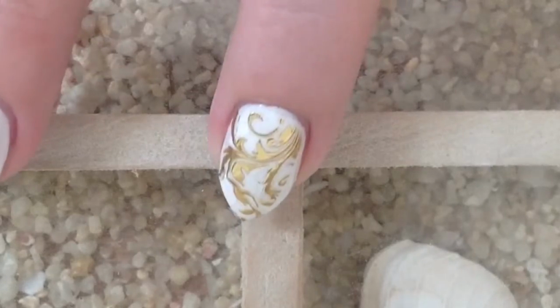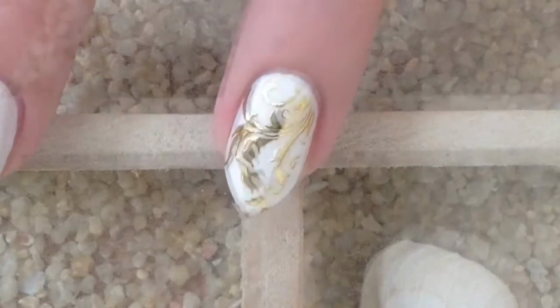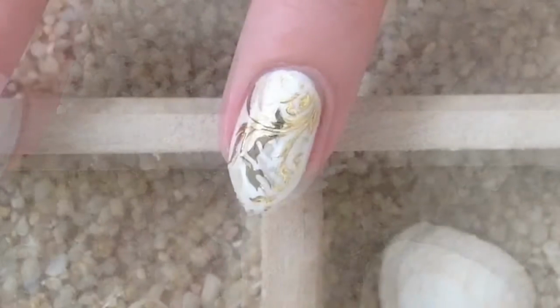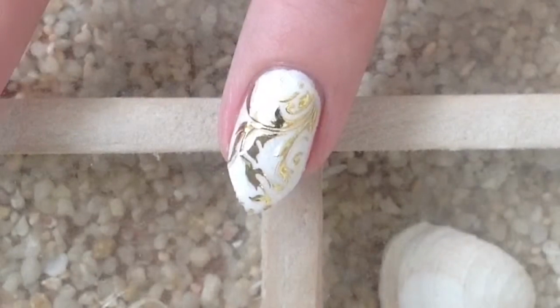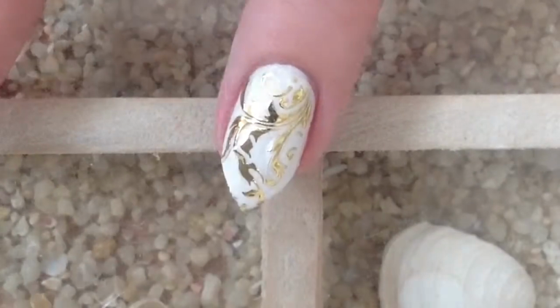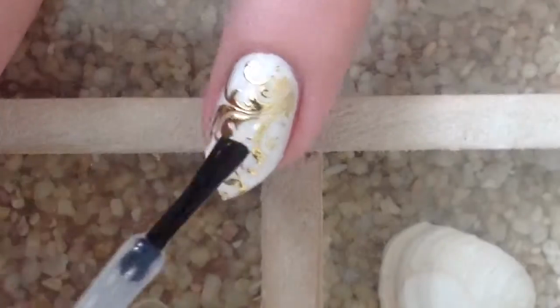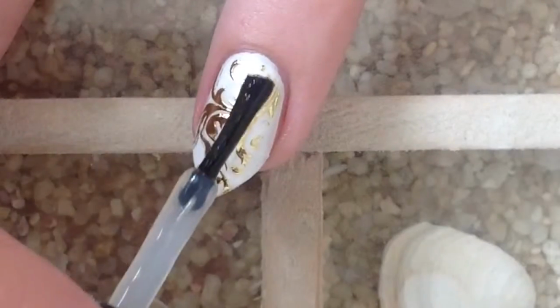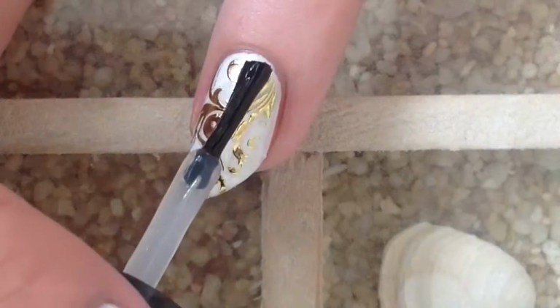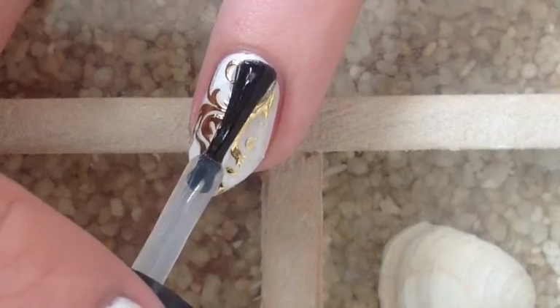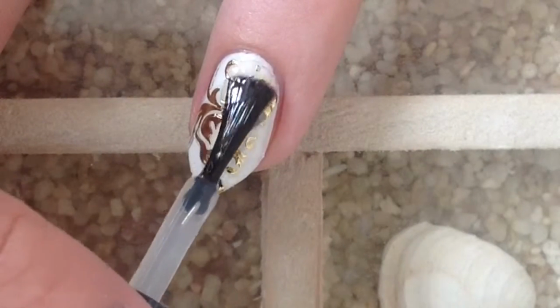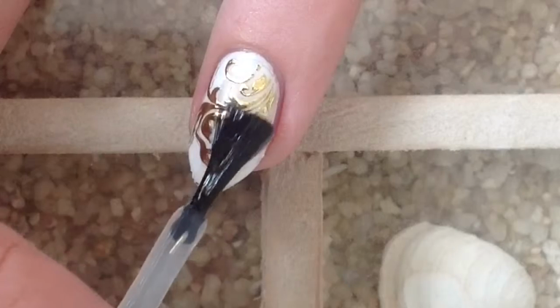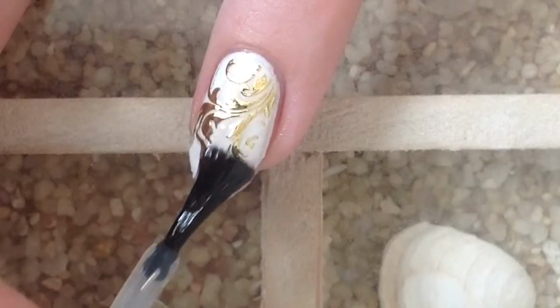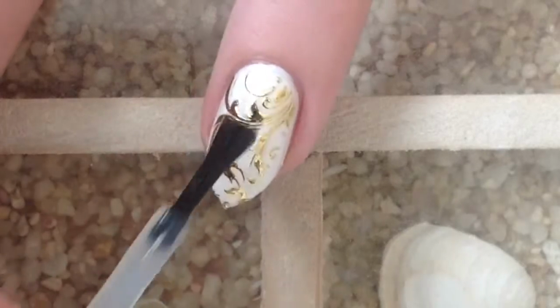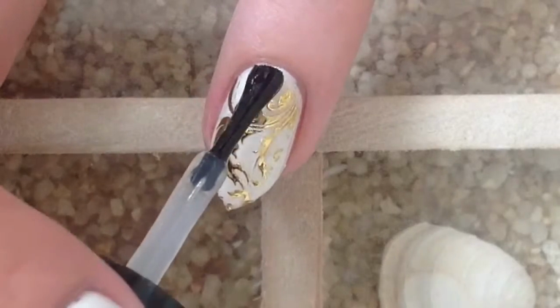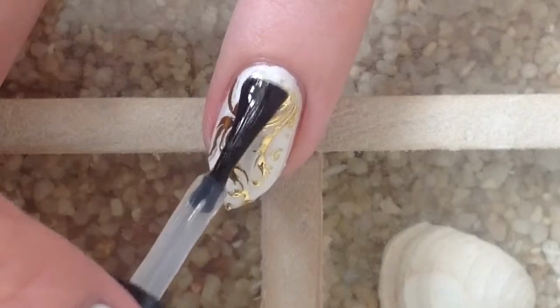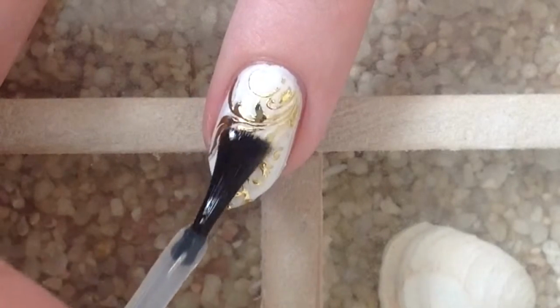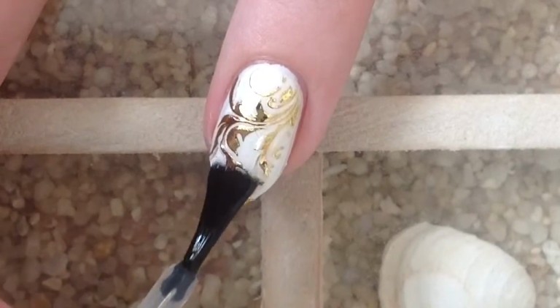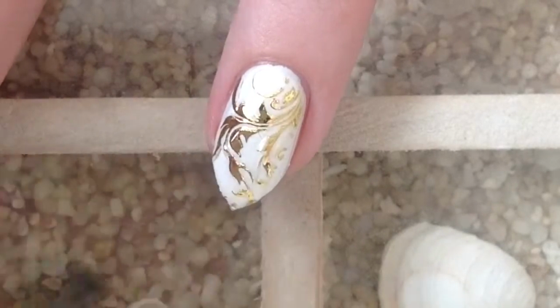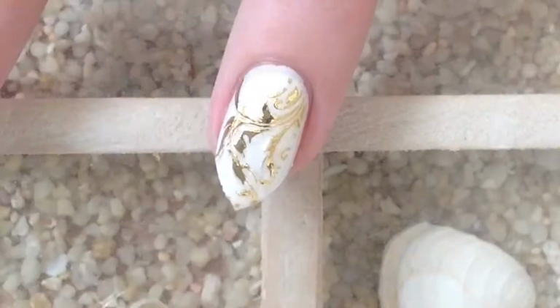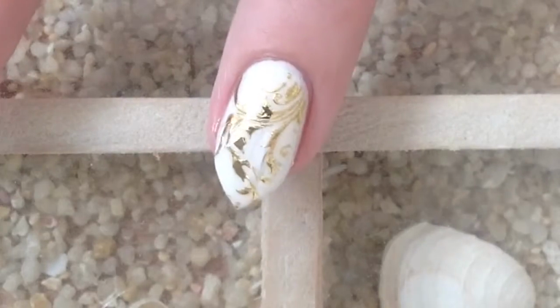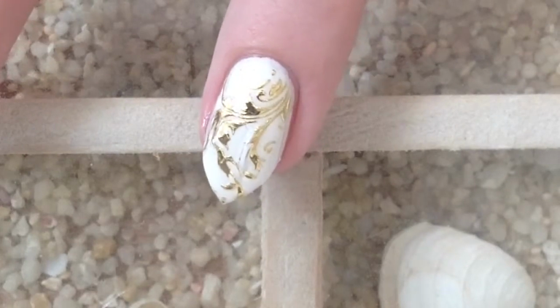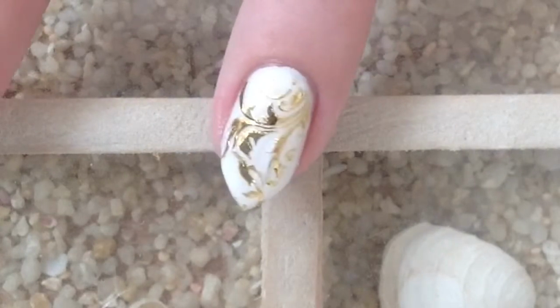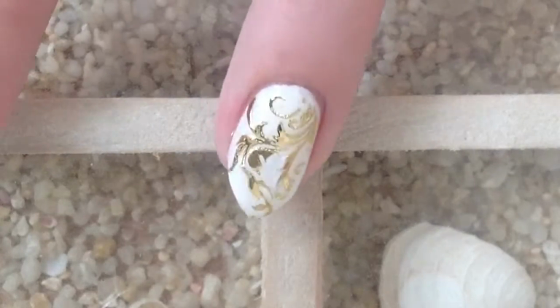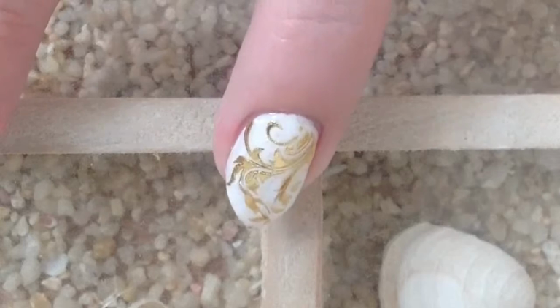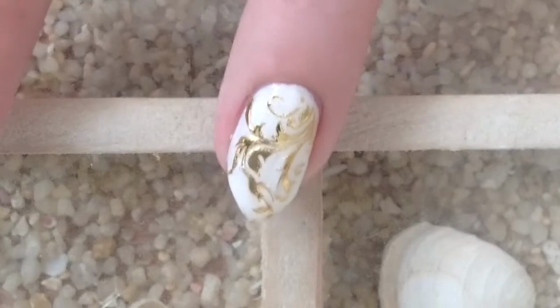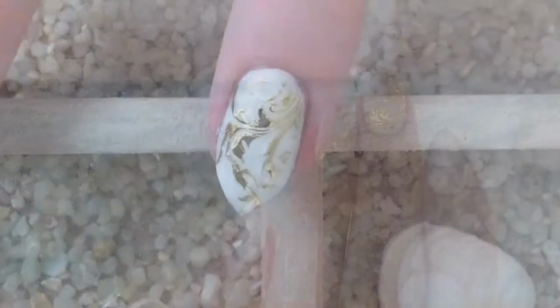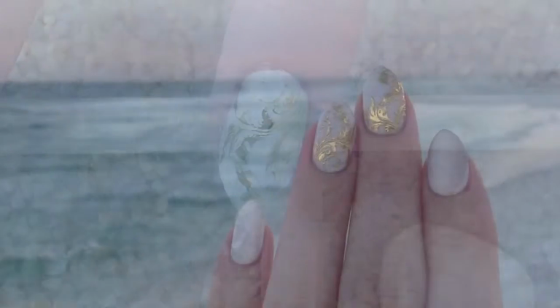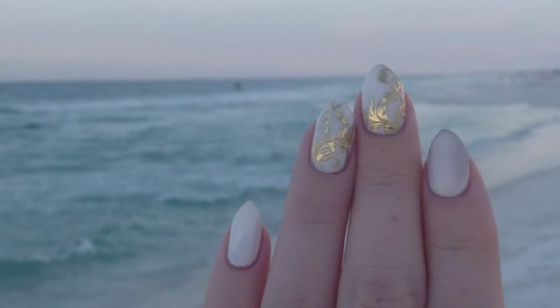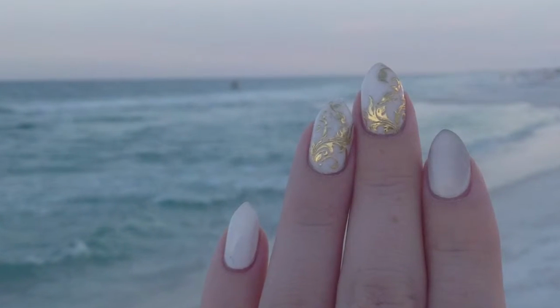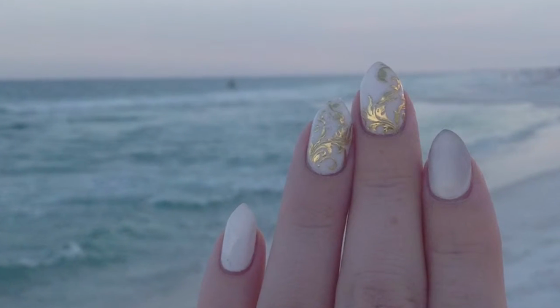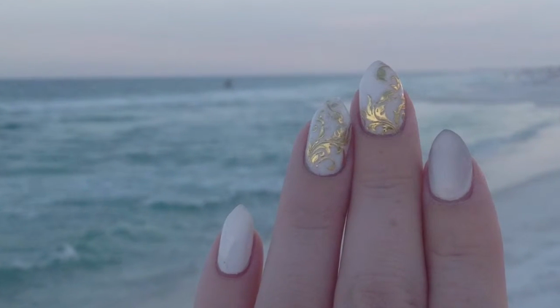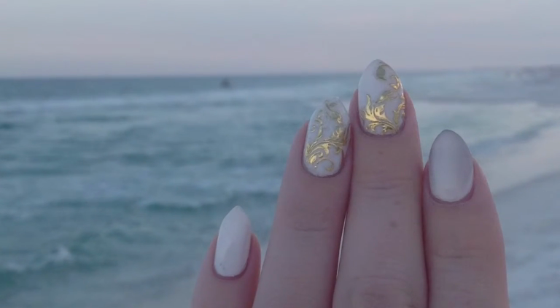Now we're going to go in with a coat of top coat to protect it and seal it all in, make it a little more cohesive. And that's it — that's all there is to it. Thanks so much for watching, guys. See you next time.